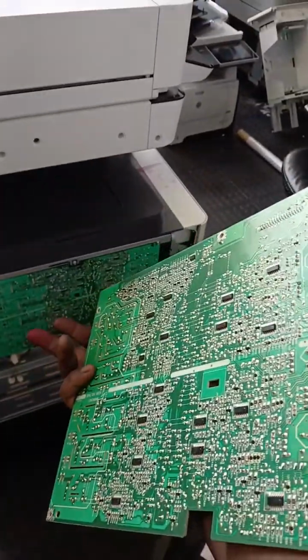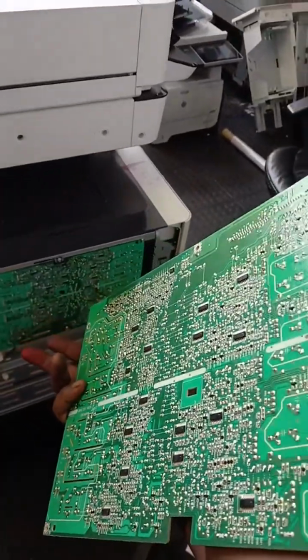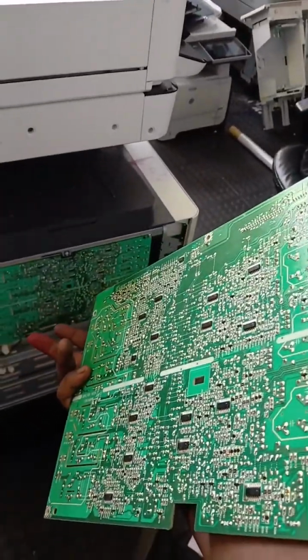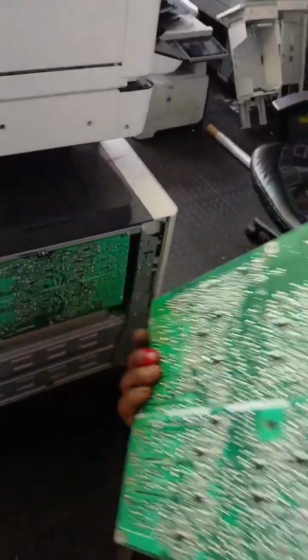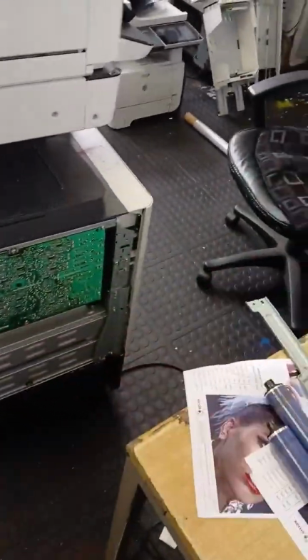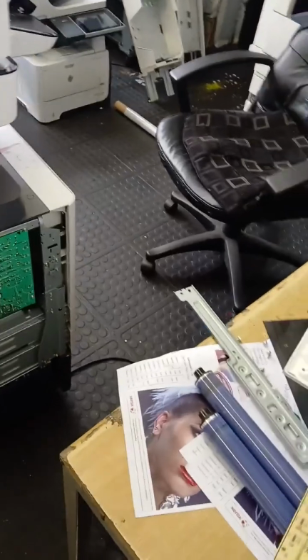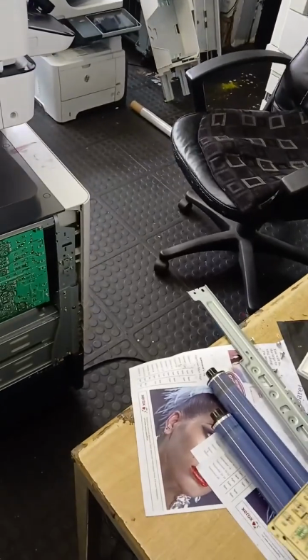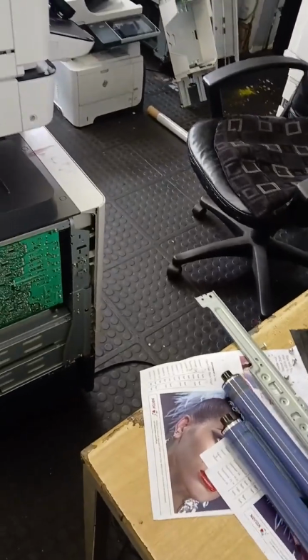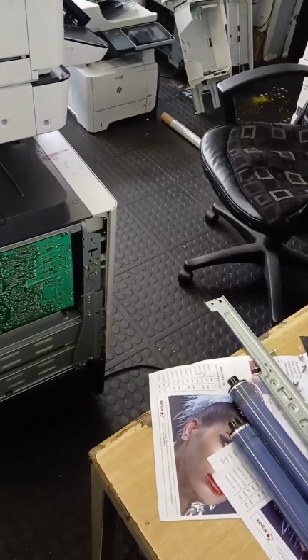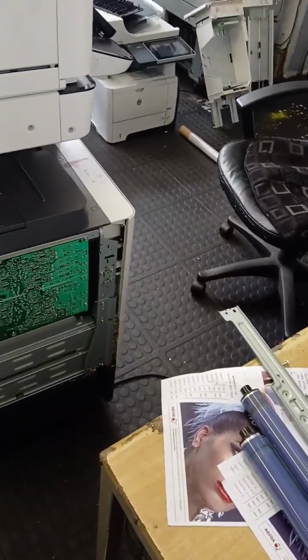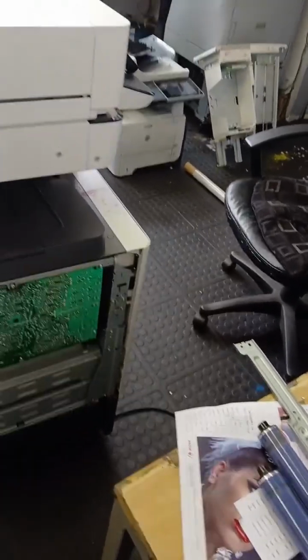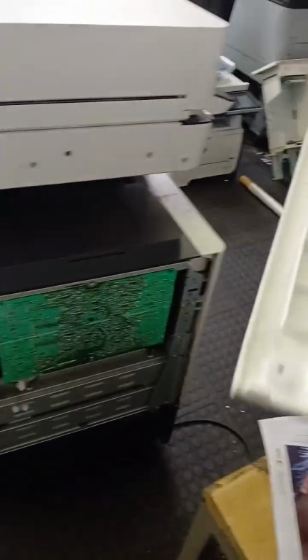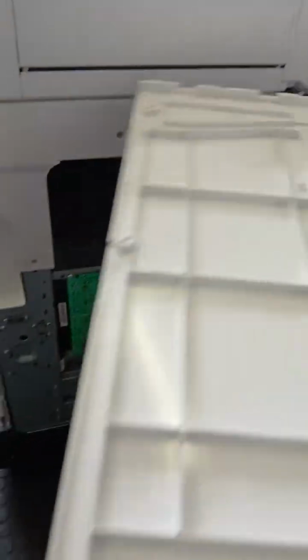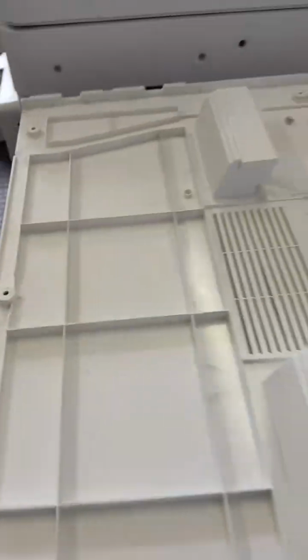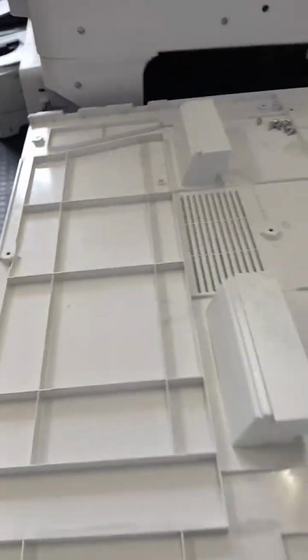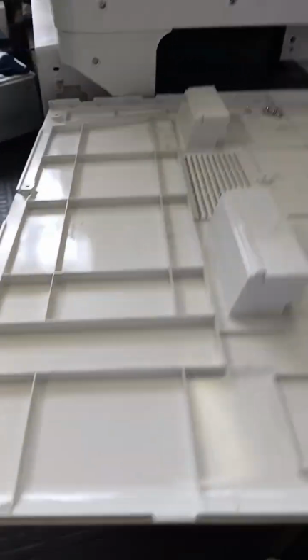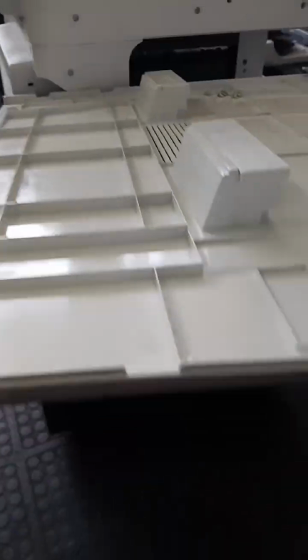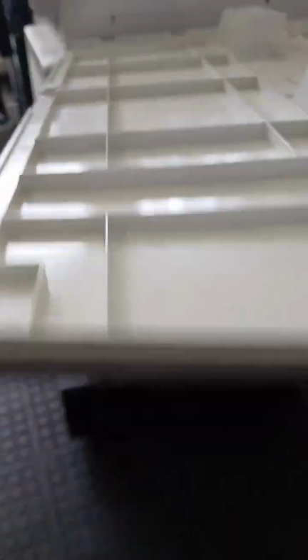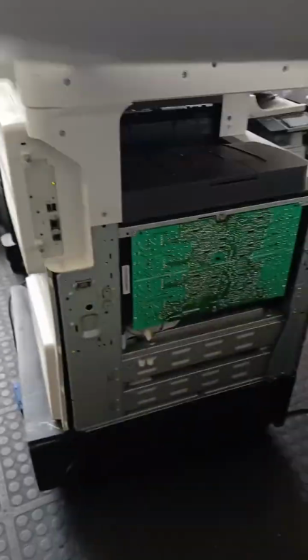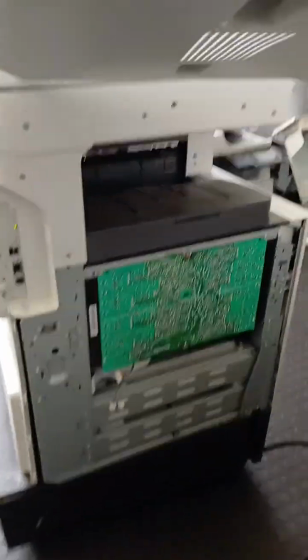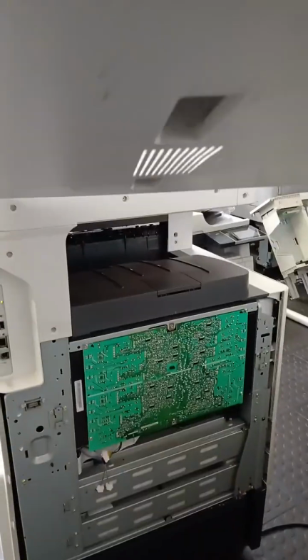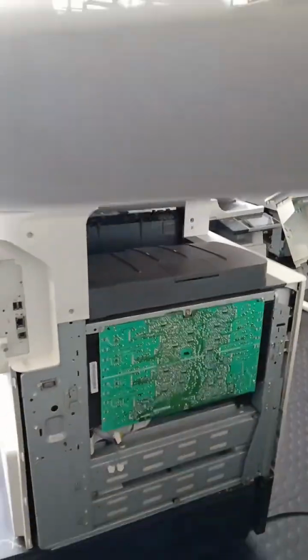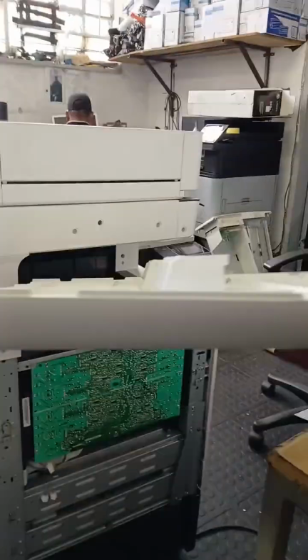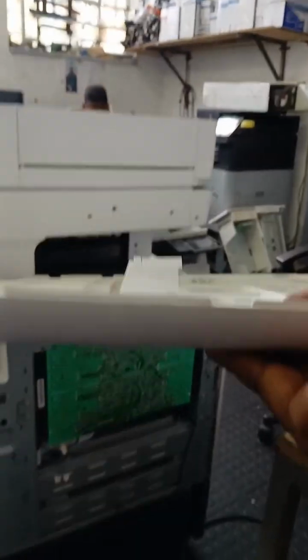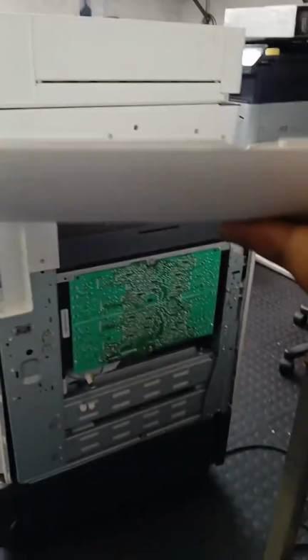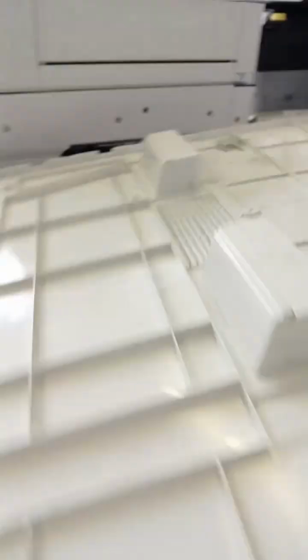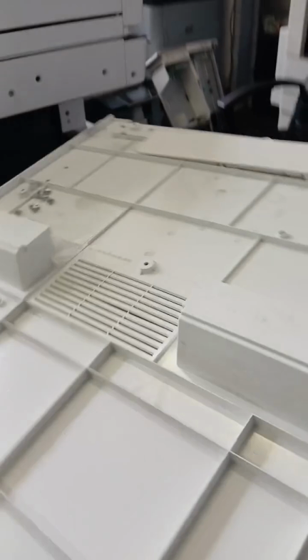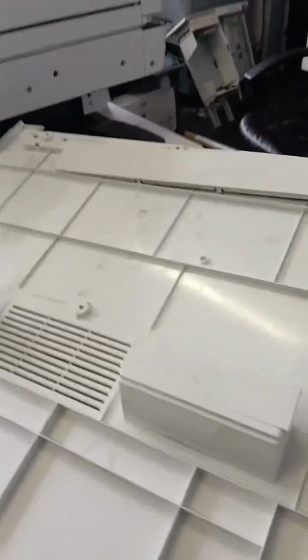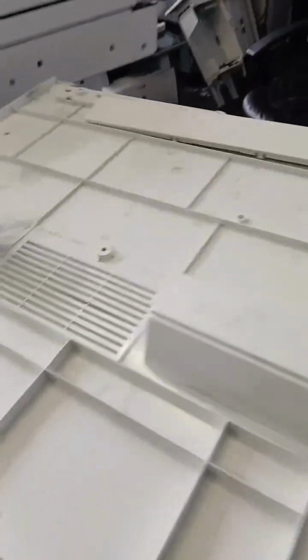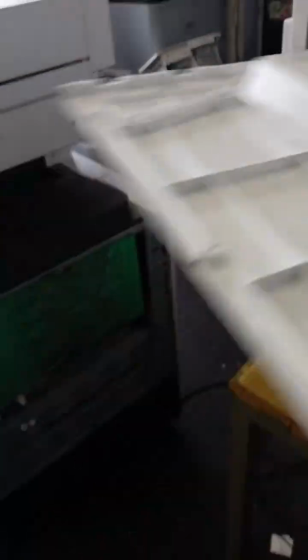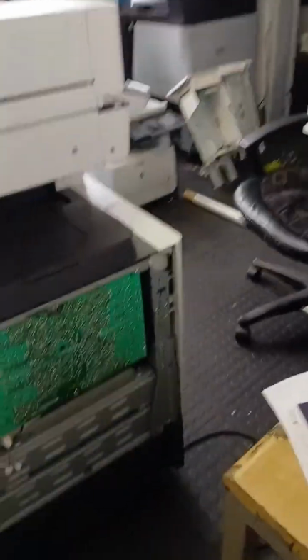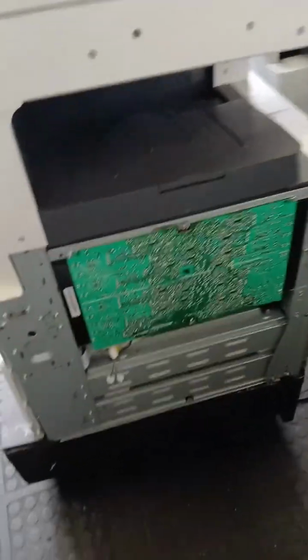This is another board — same applies with that one, so I replaced both of them. Before you remove those boards and the scanner unit, you must remove this white cover. It has about seven screws, then you pull it and now you can access the scanner.